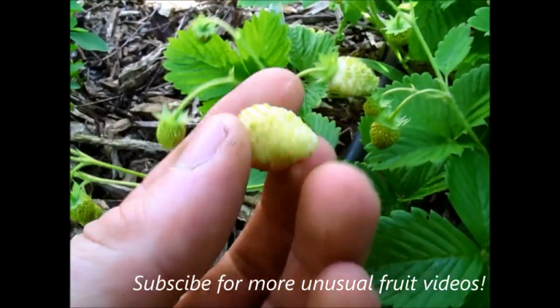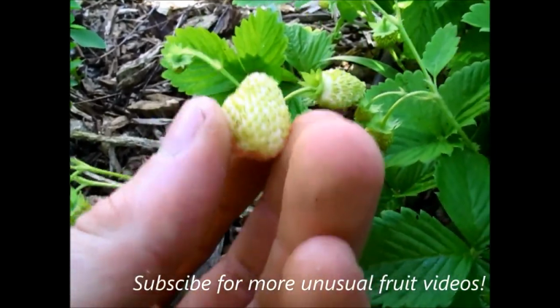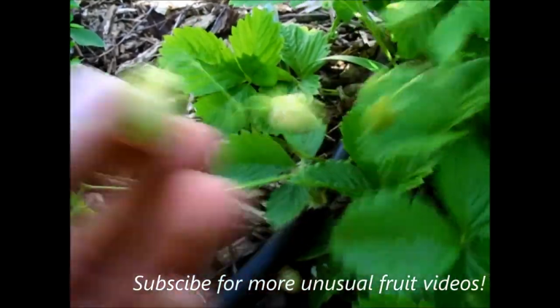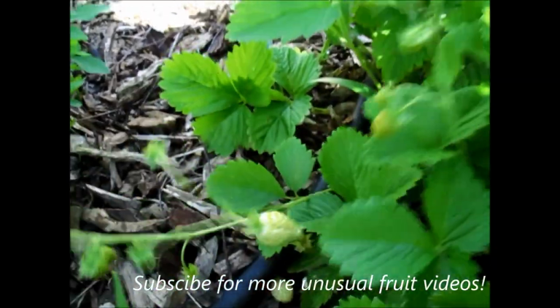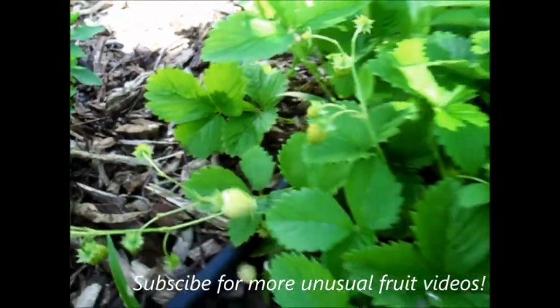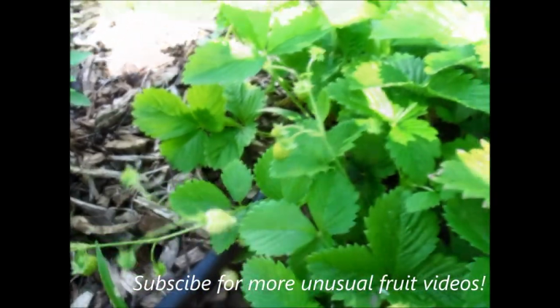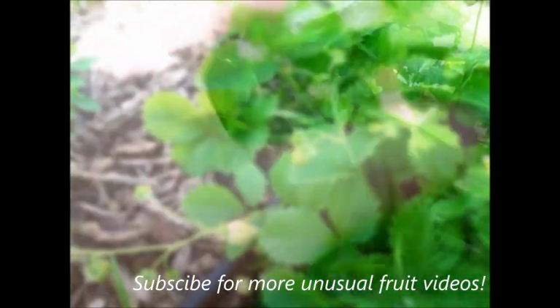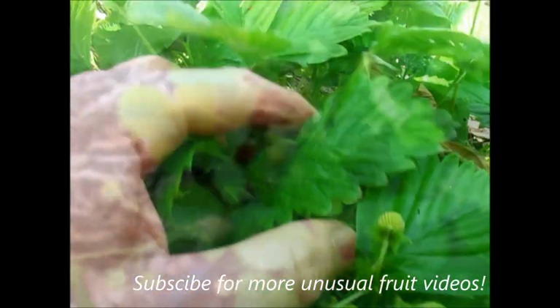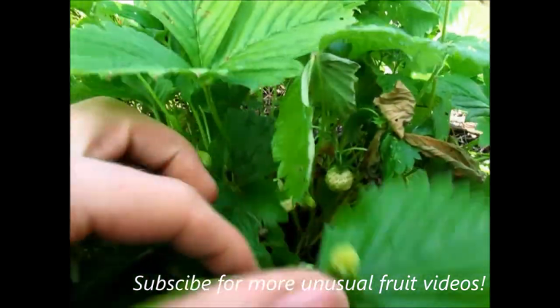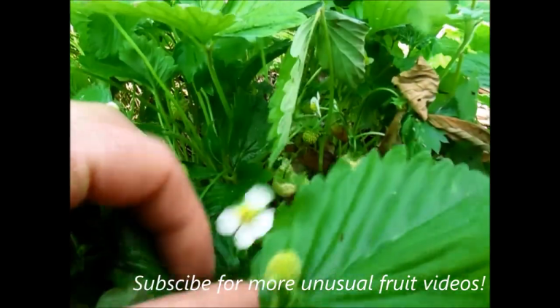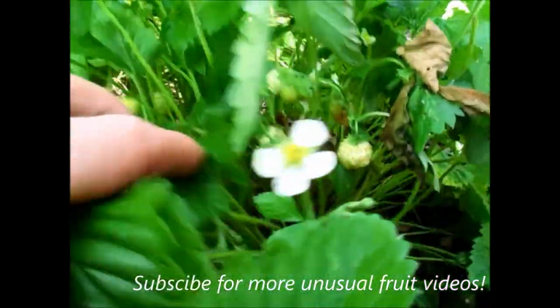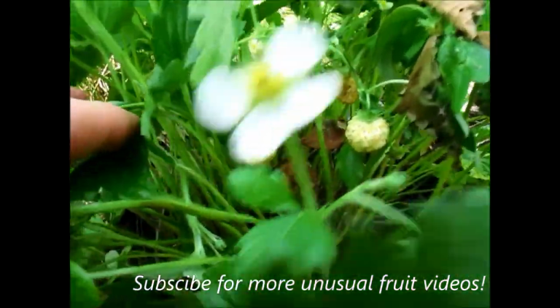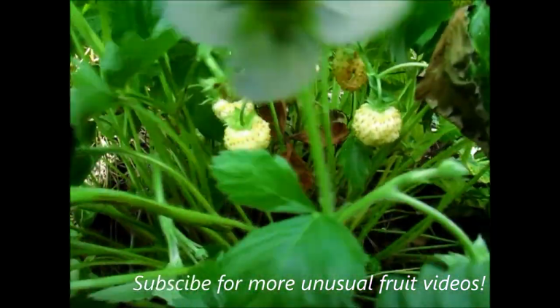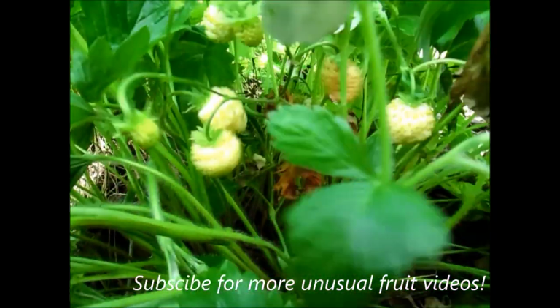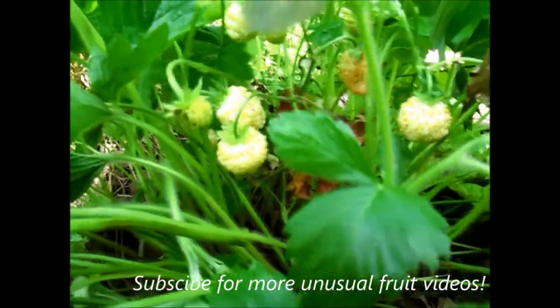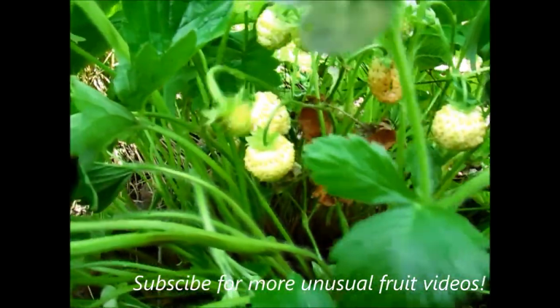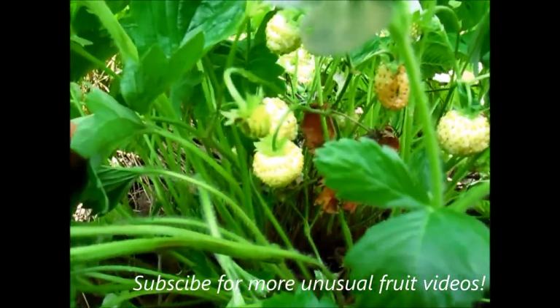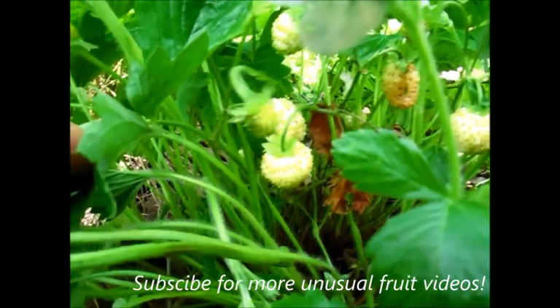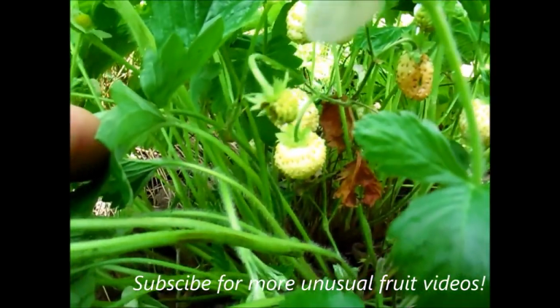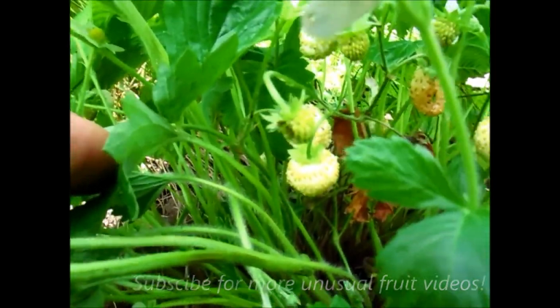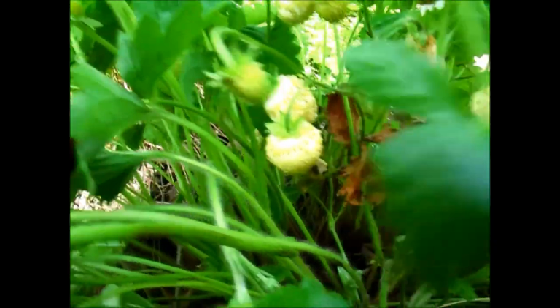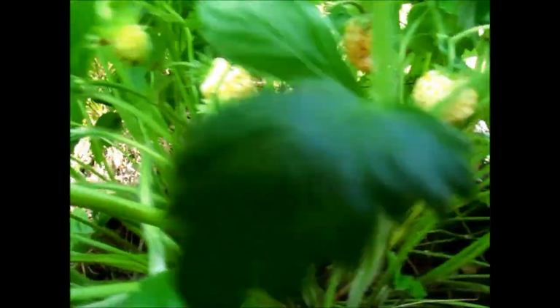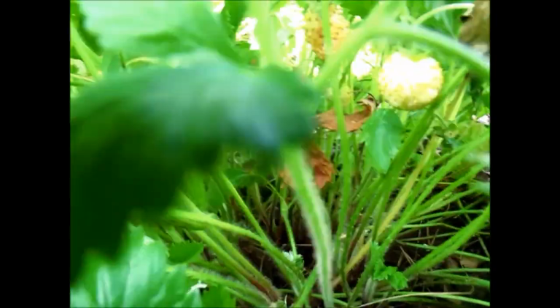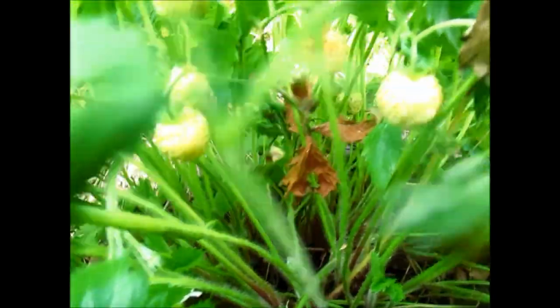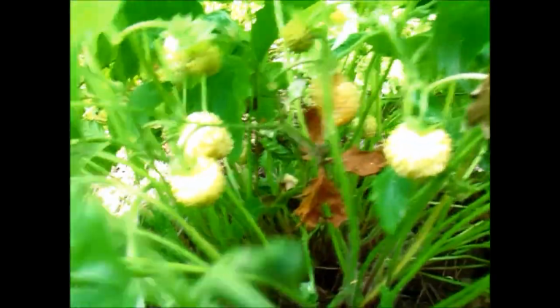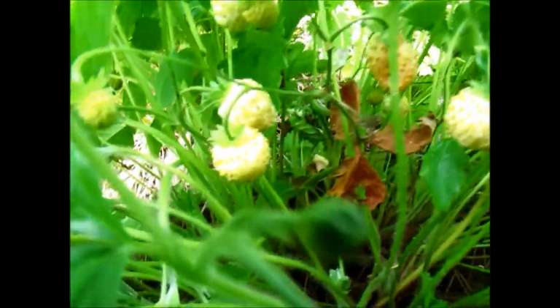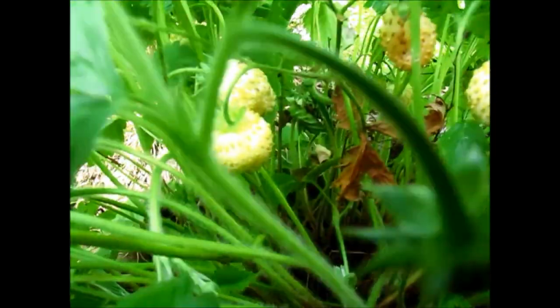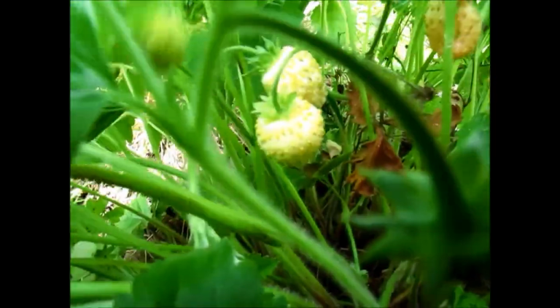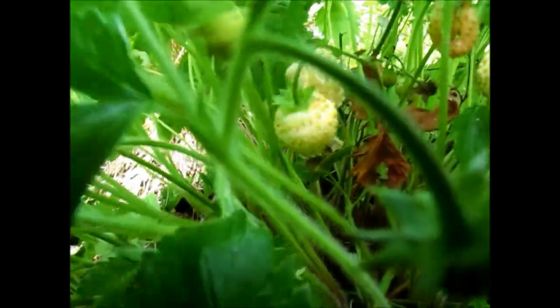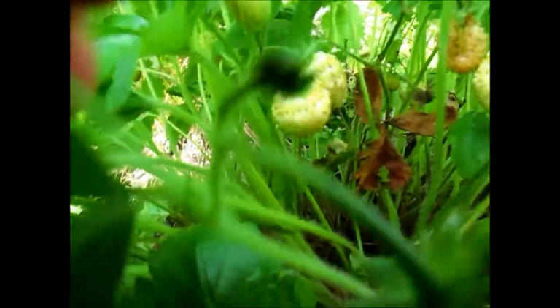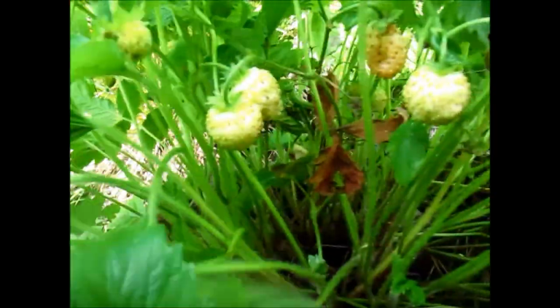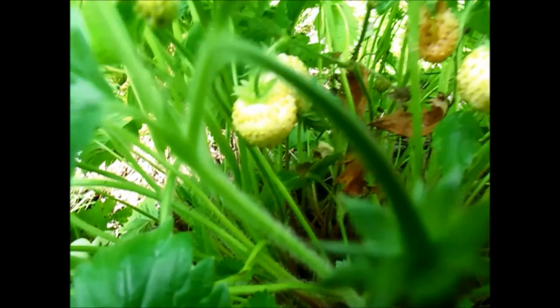And they're really, really tasty as well. They taste a little bit different to normal red strawberries. I think they're a bit sweeter — I actually like them better. And they sort of have a bit of a pineapple taste to them, and a bit of a different texture as well.